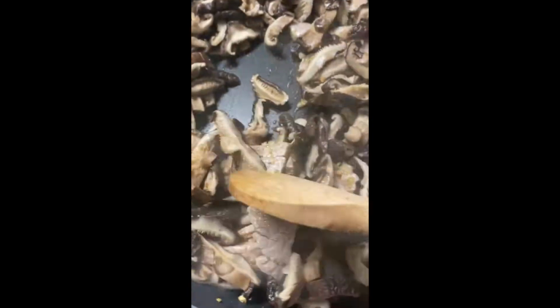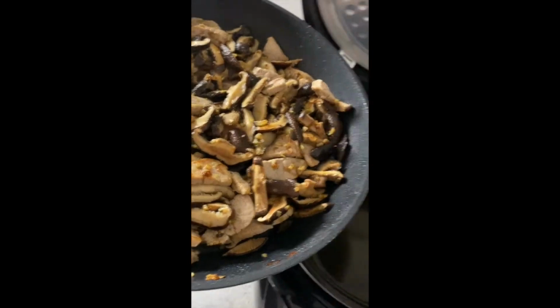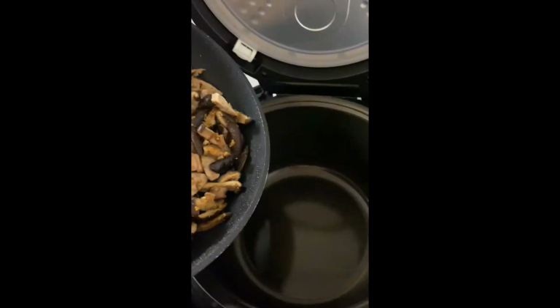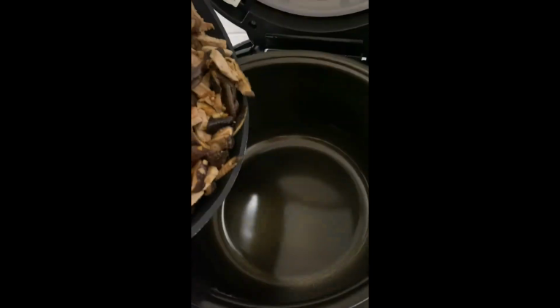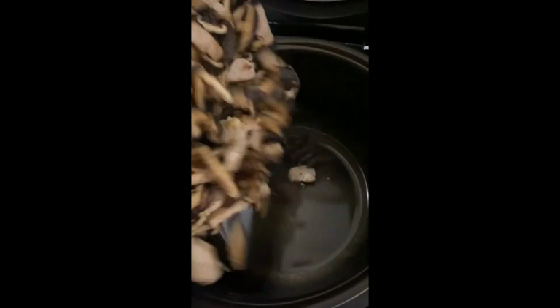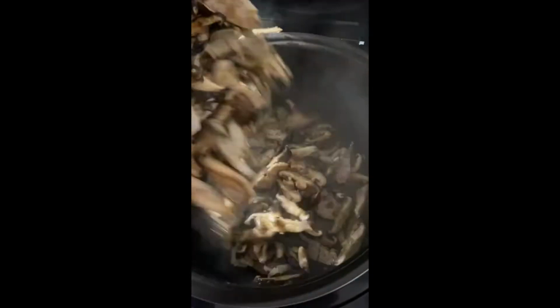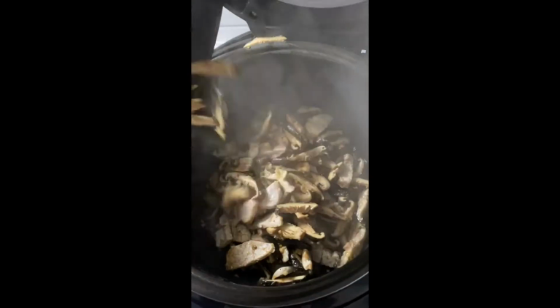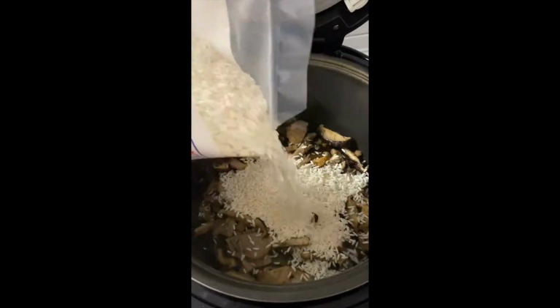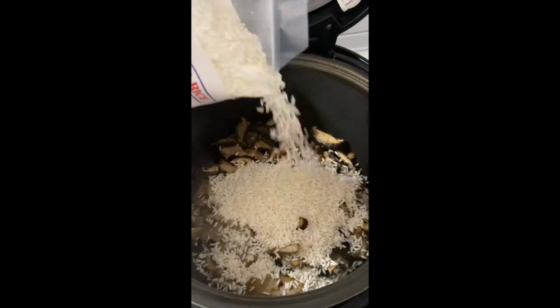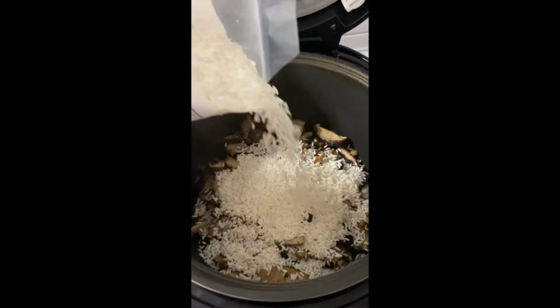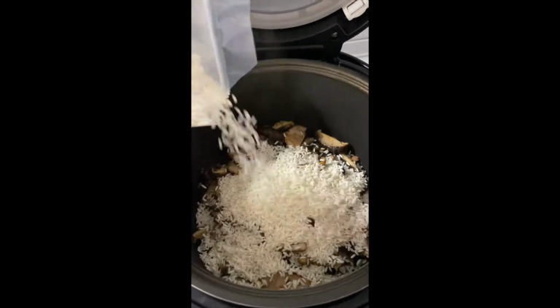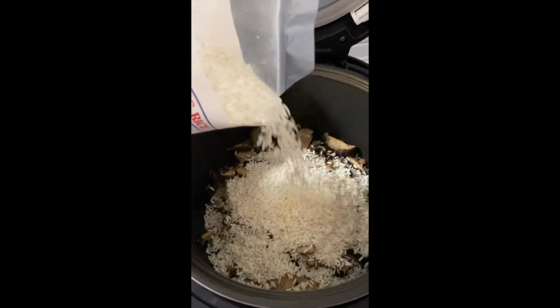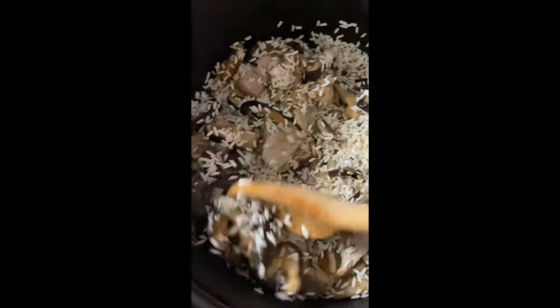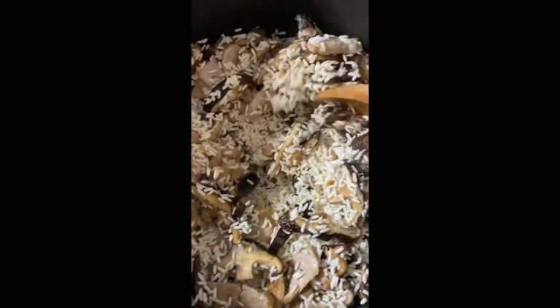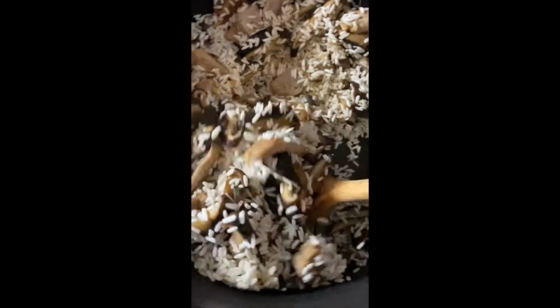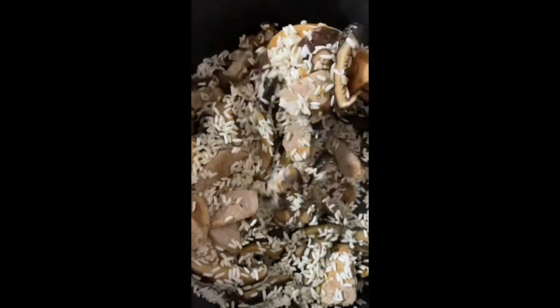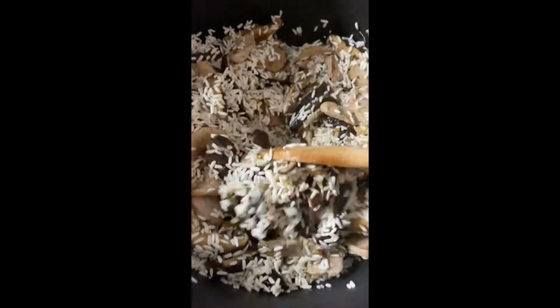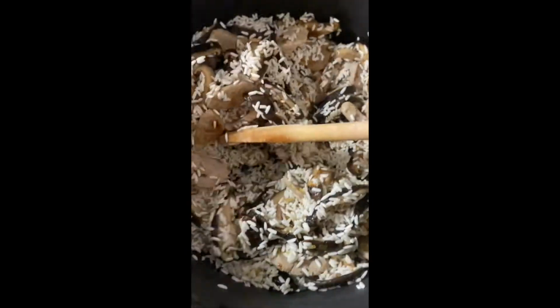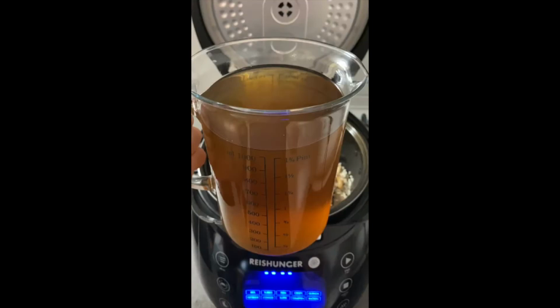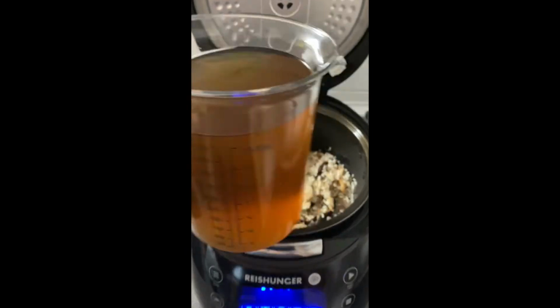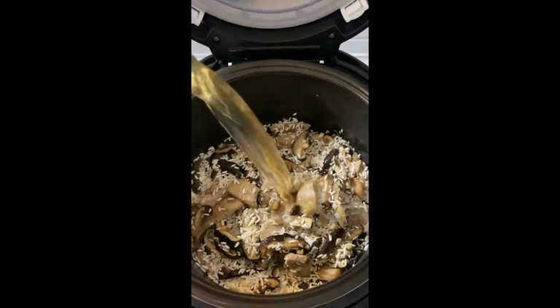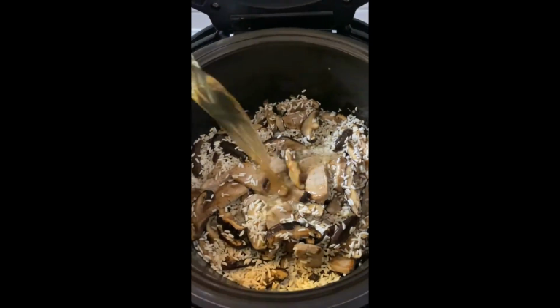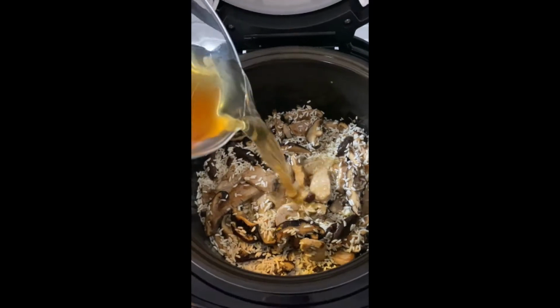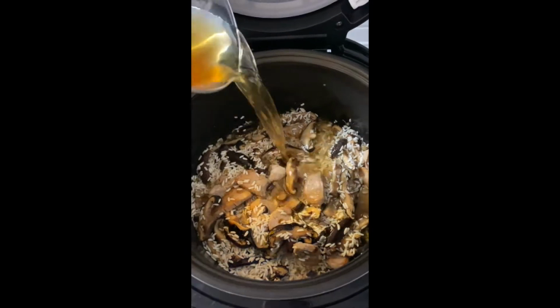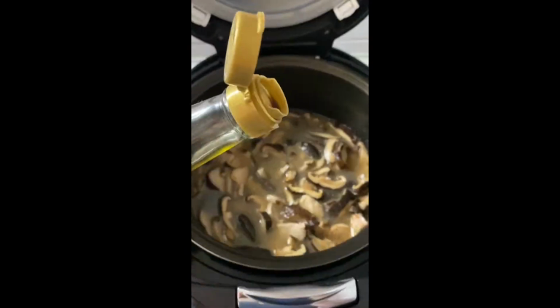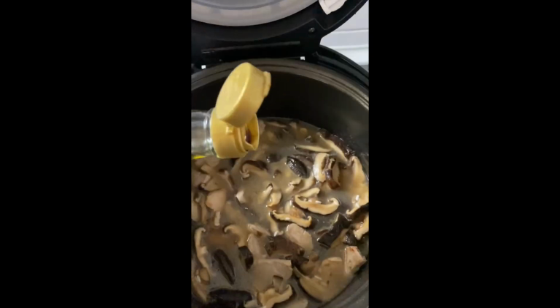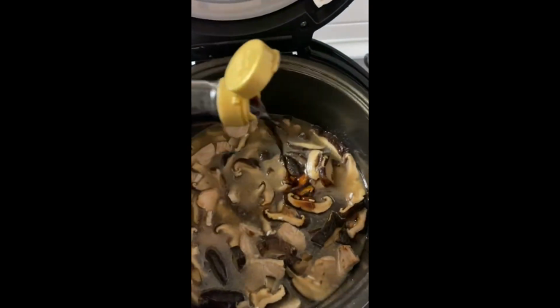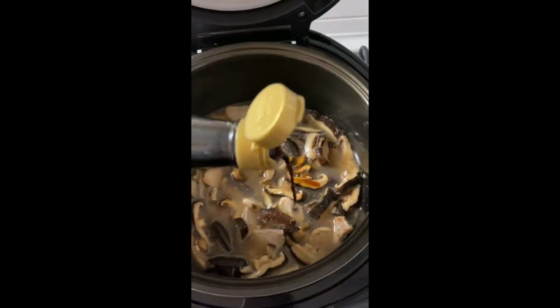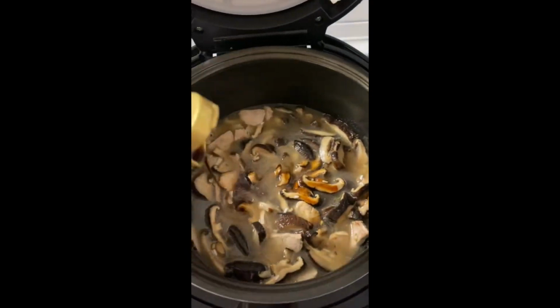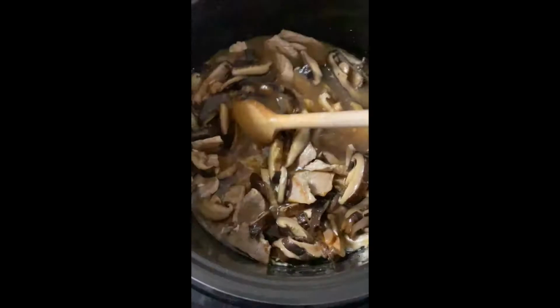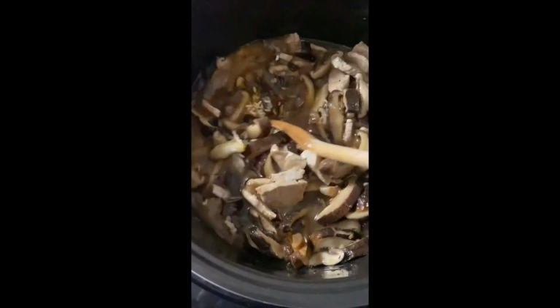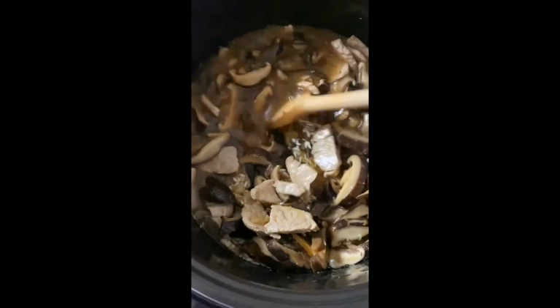Put it in the rice cooker. Add the rice and mix. Add the shiitake water. Soy sauce to taste and mix.